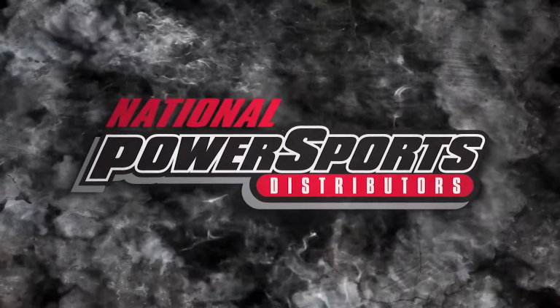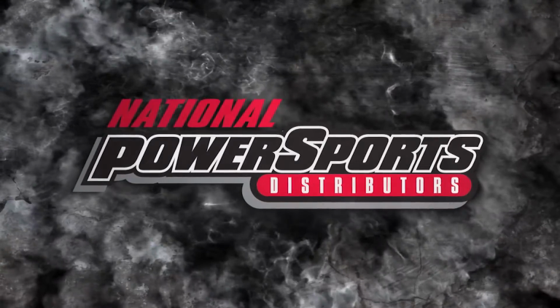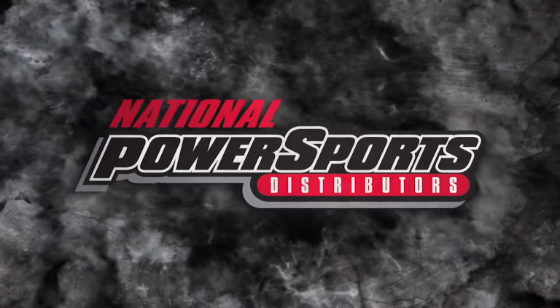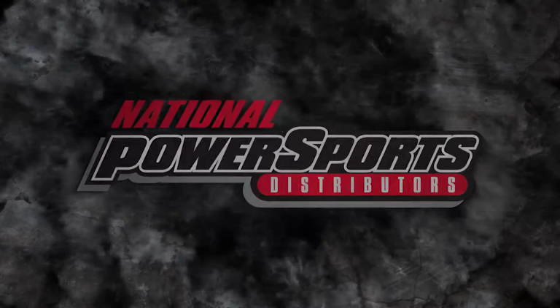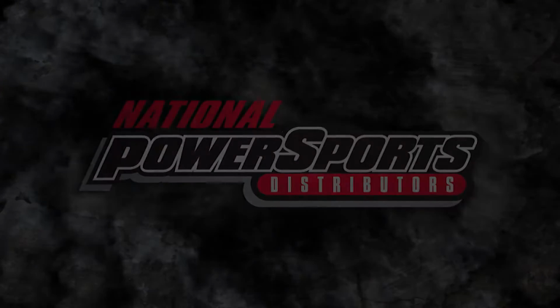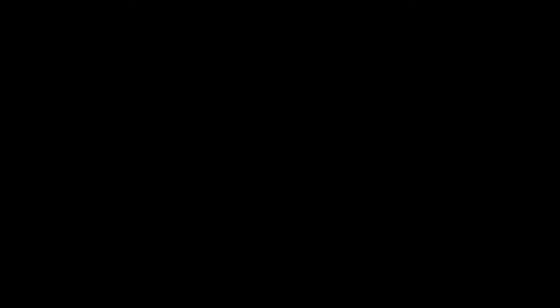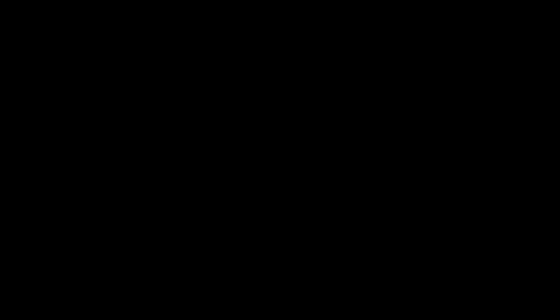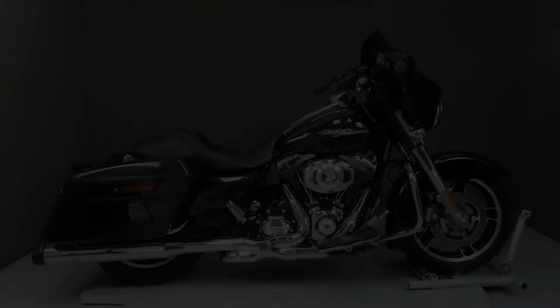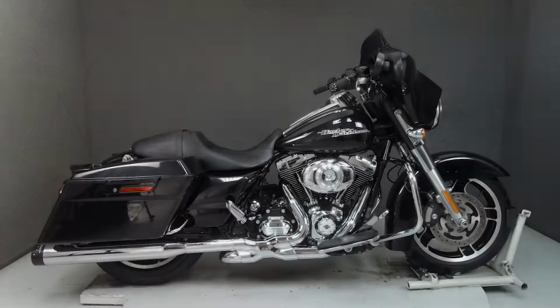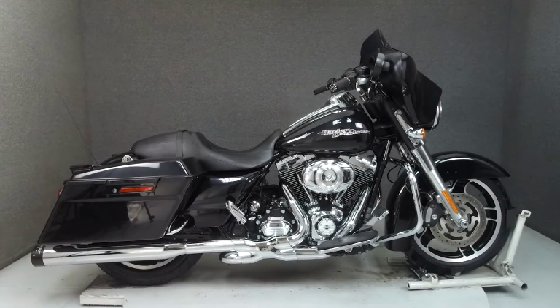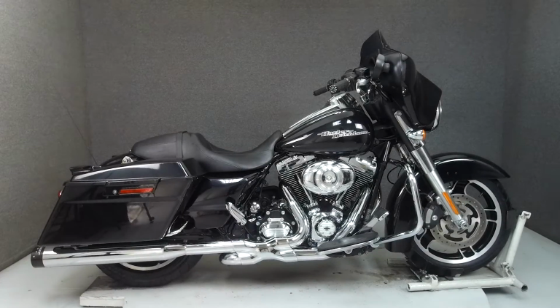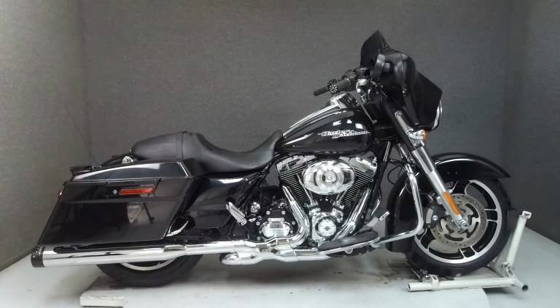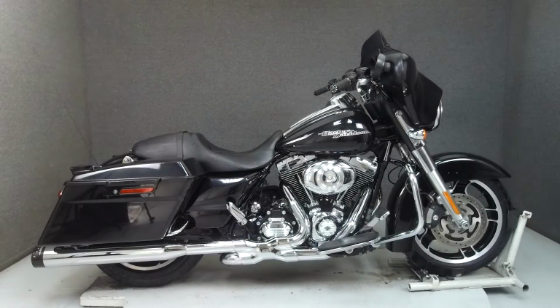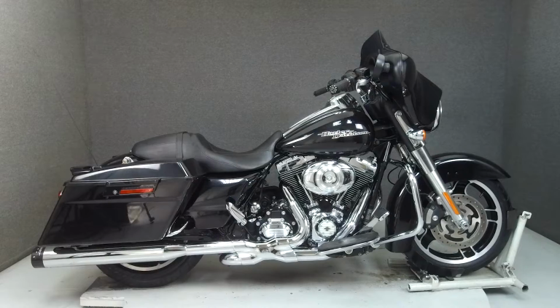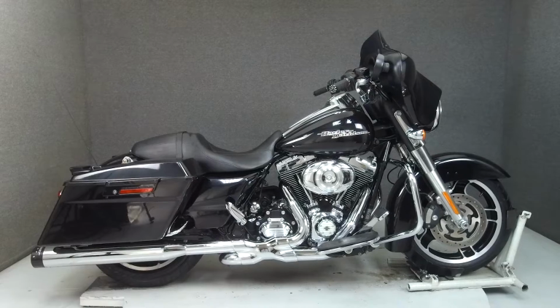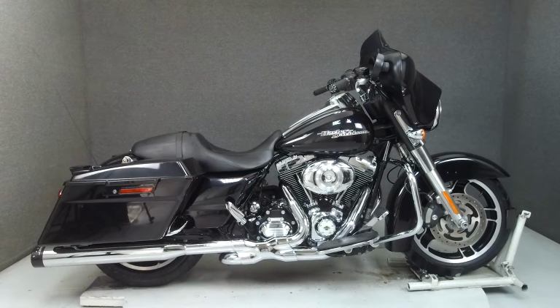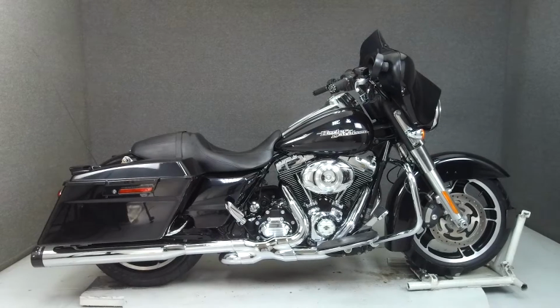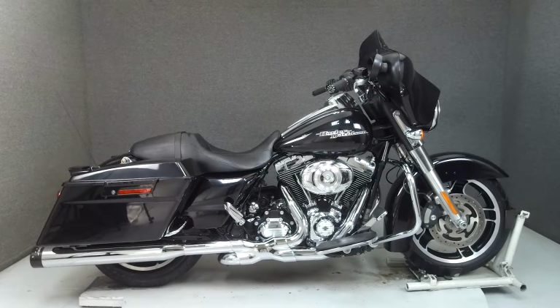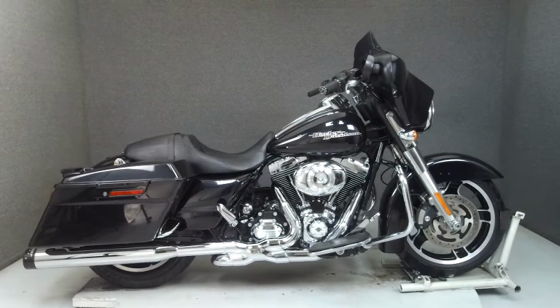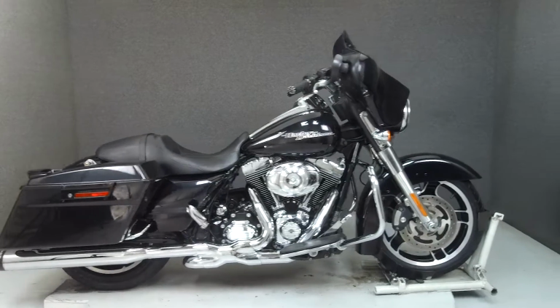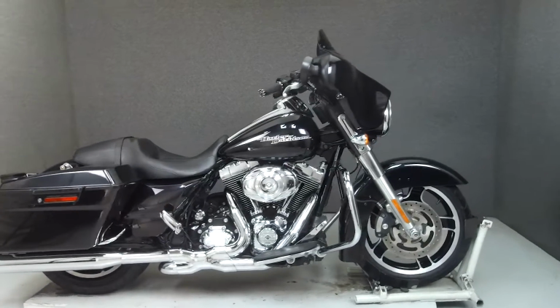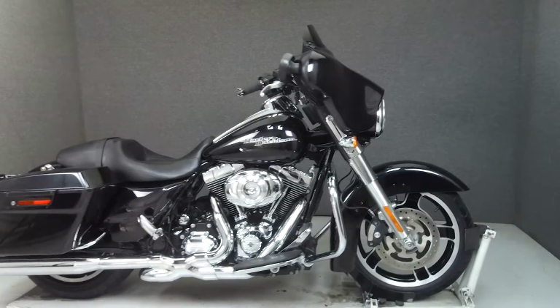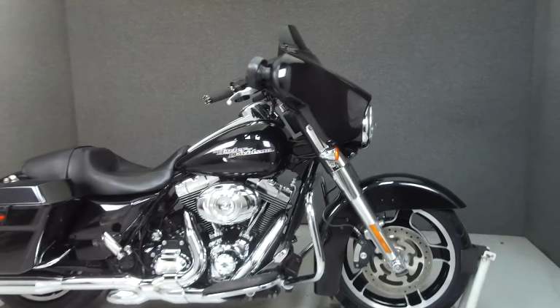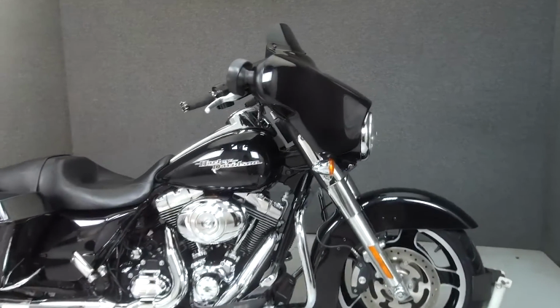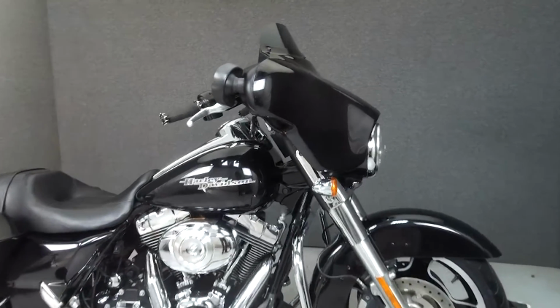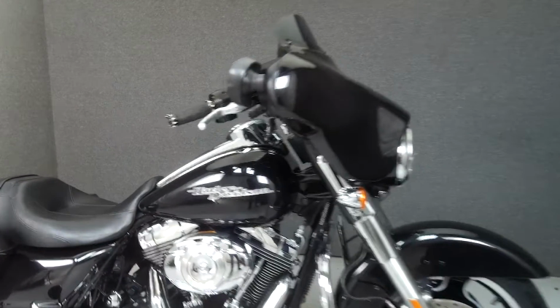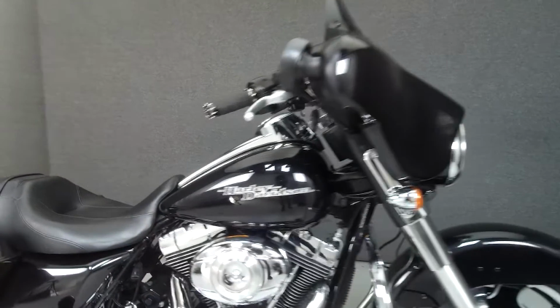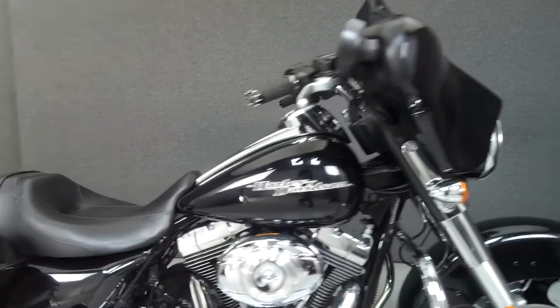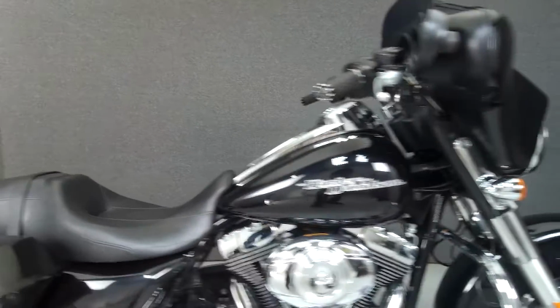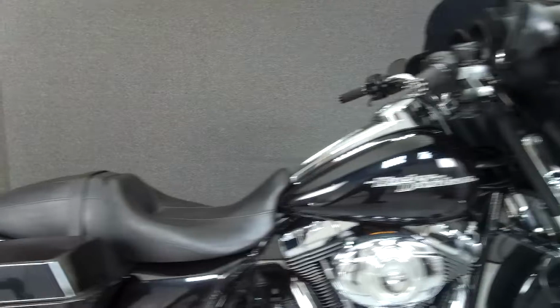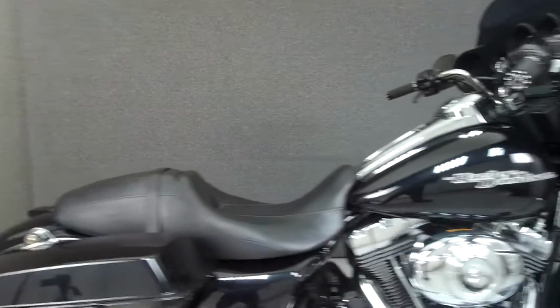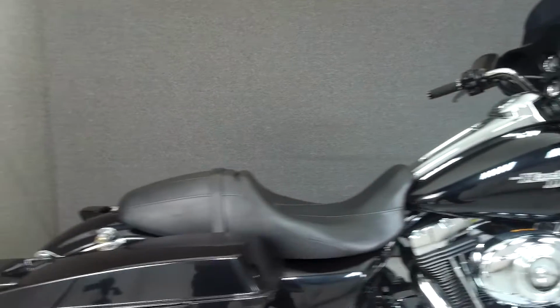Hey everyone, this is Keegan from National Power Sports. Today we're taking a look at this 2013 Harley-Davidson Street Glide with 14,372 miles.